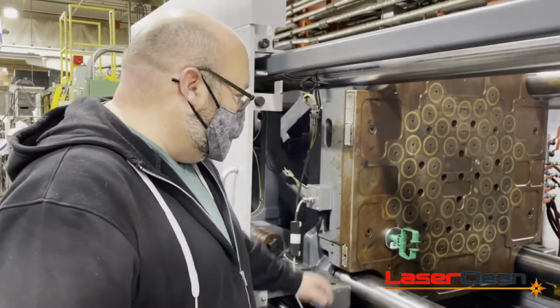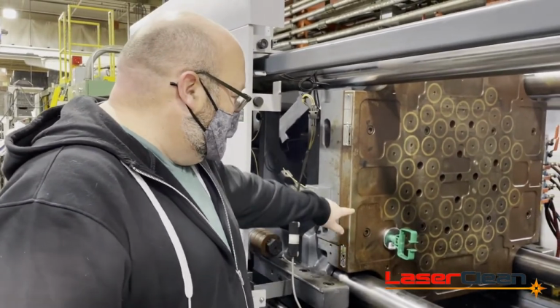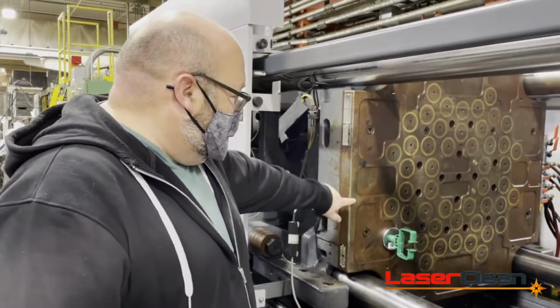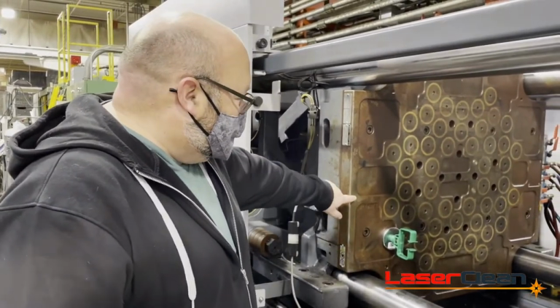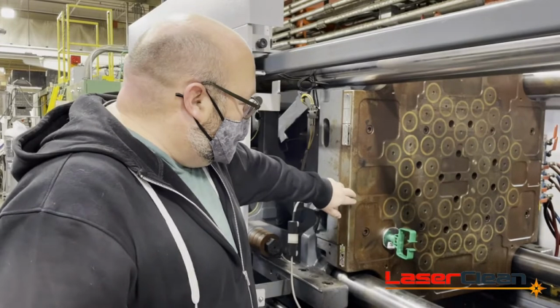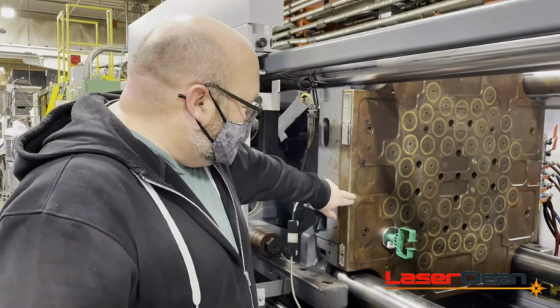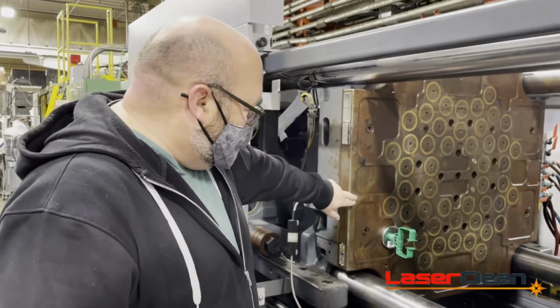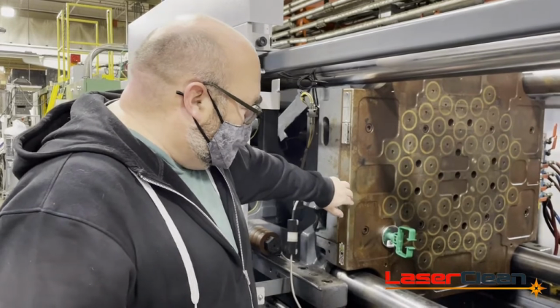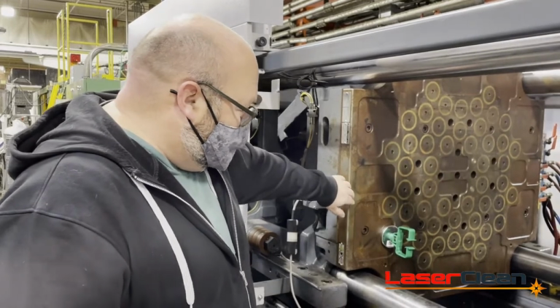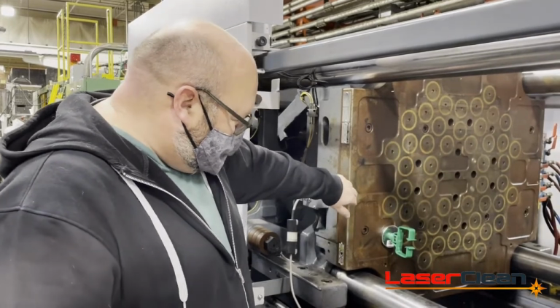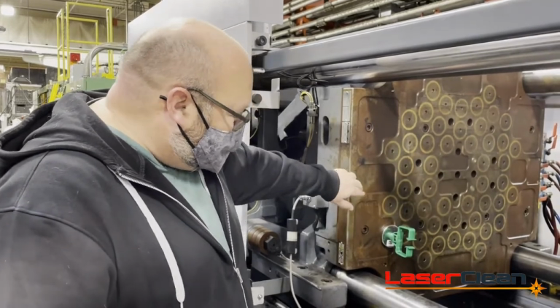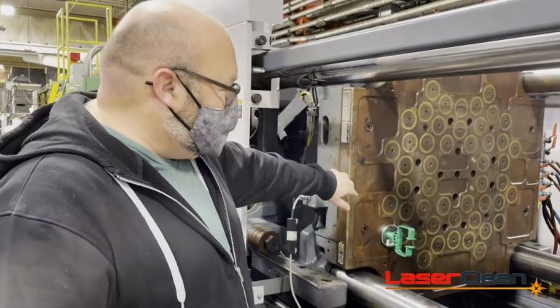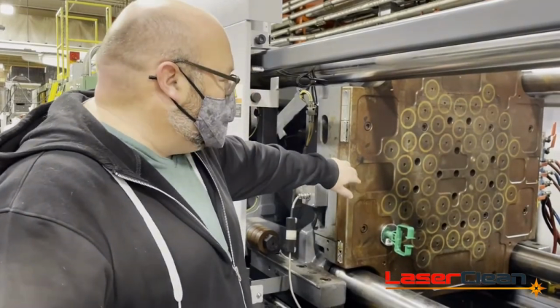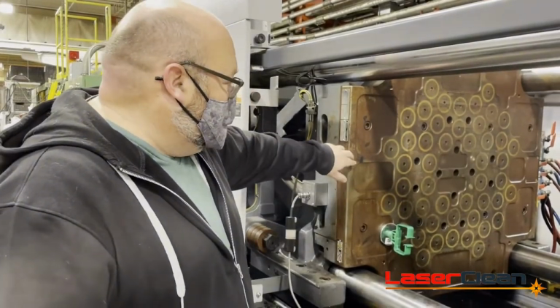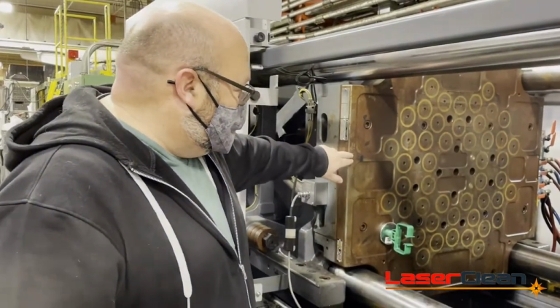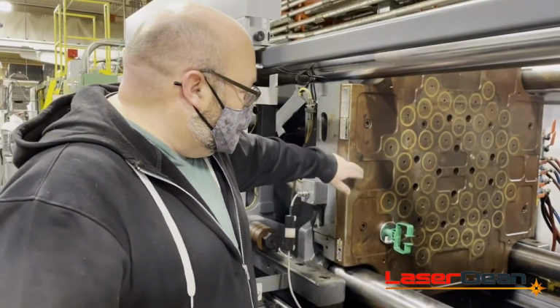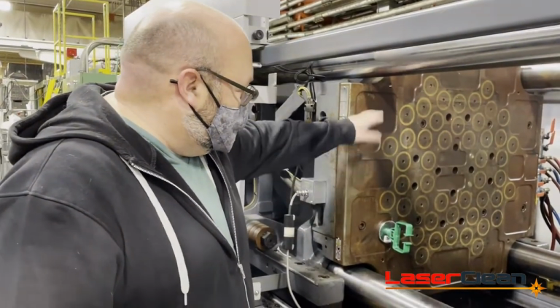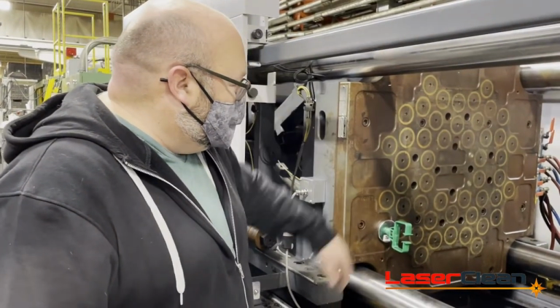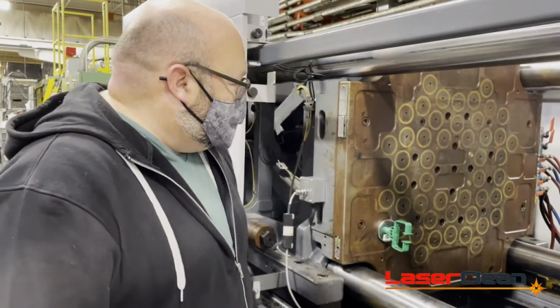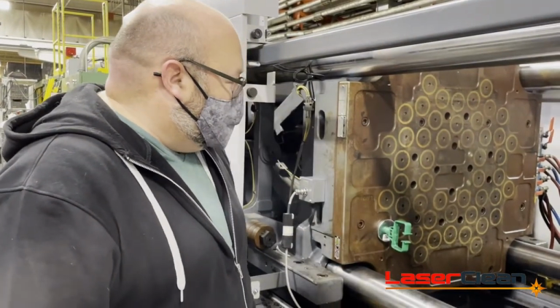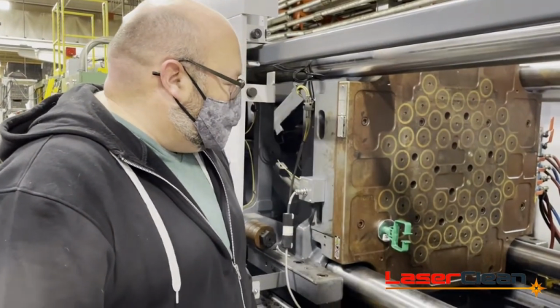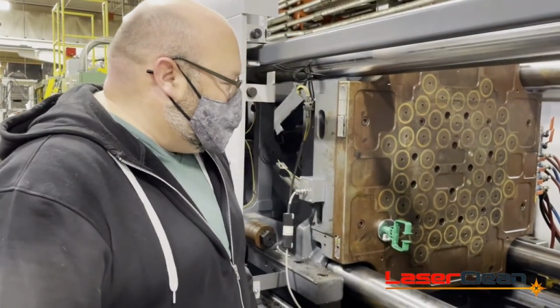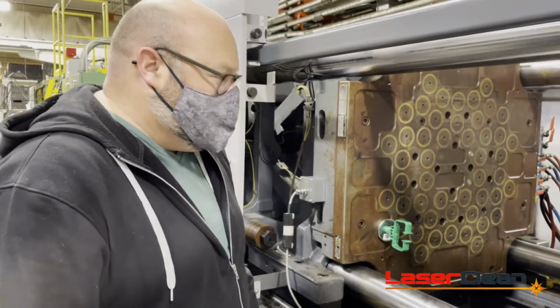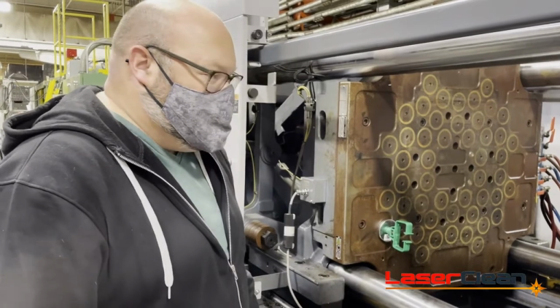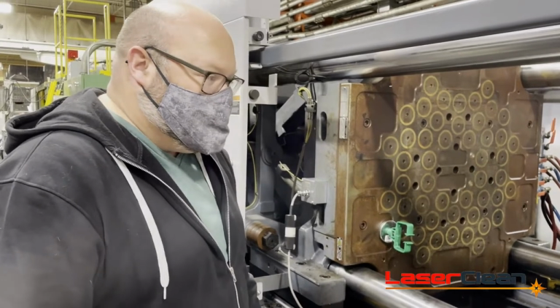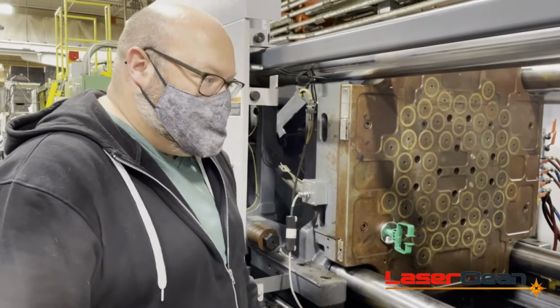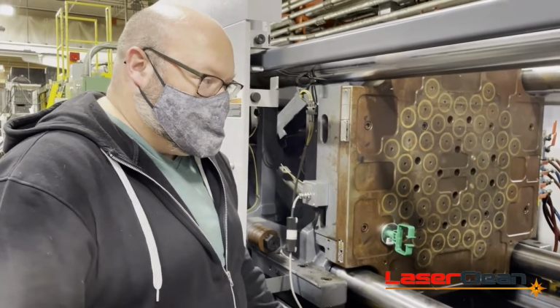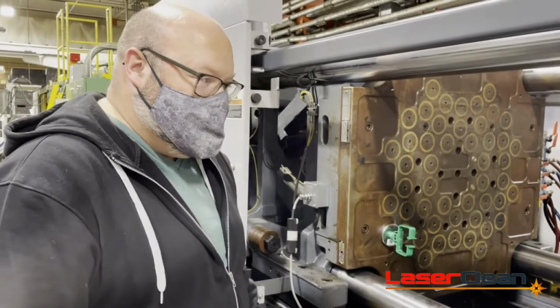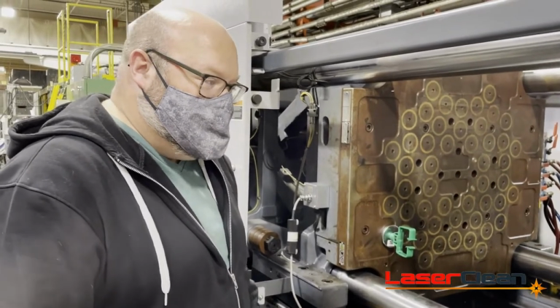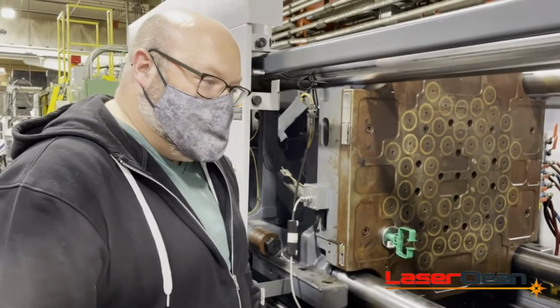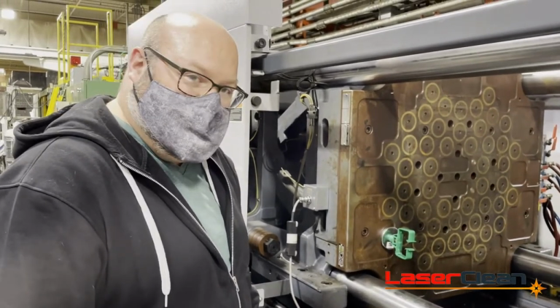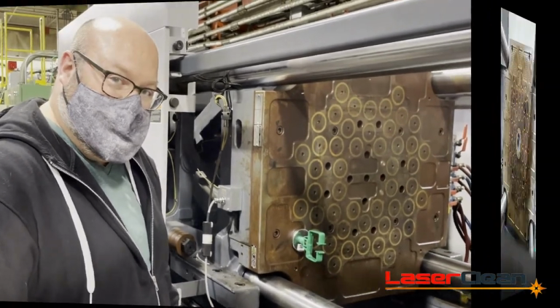So Ed's here on his regular PM to clean off our magnetic platens to make sure that it holds our molds nice and strong.